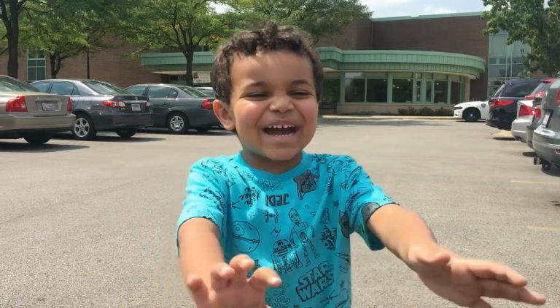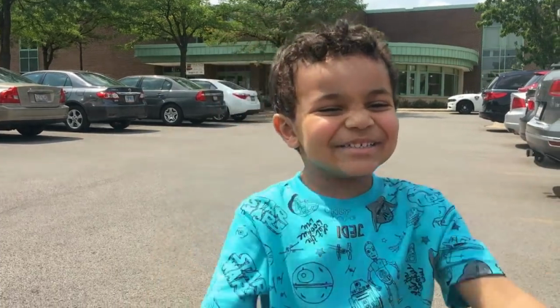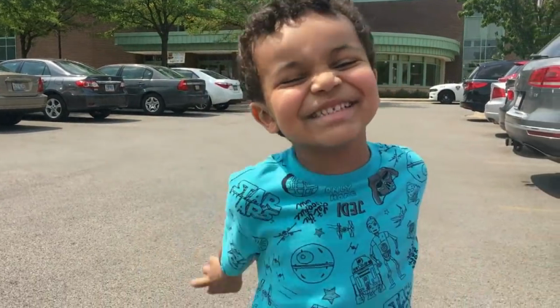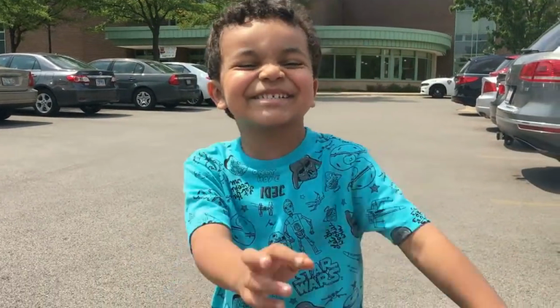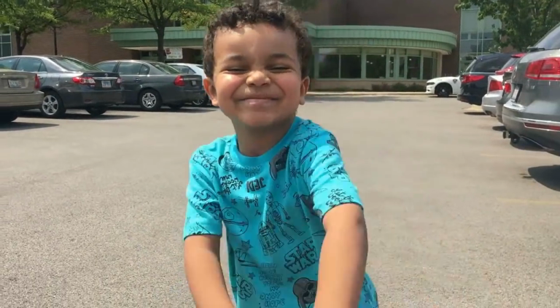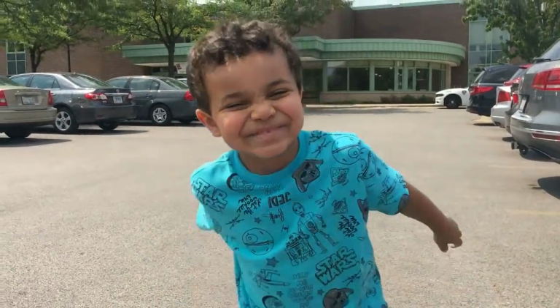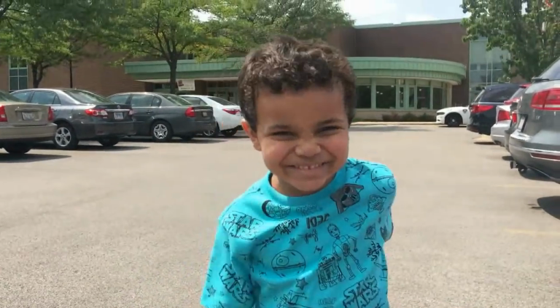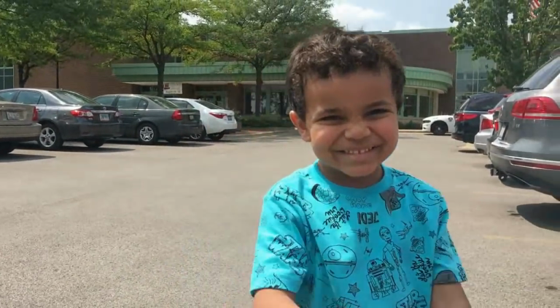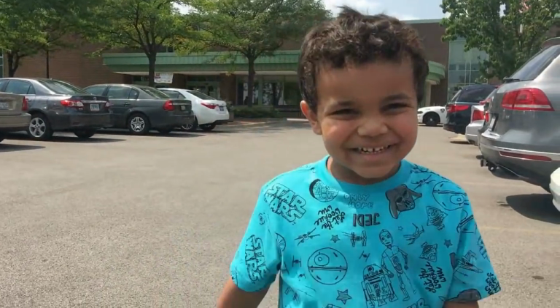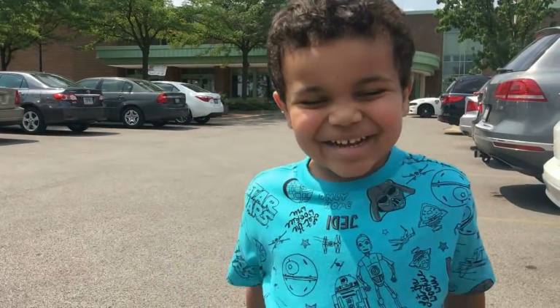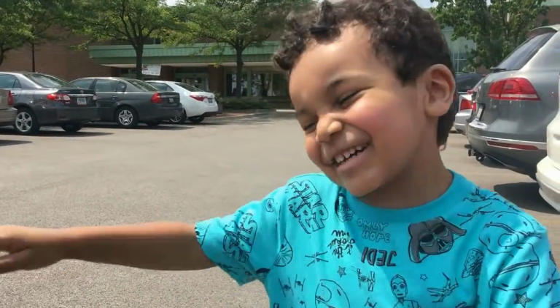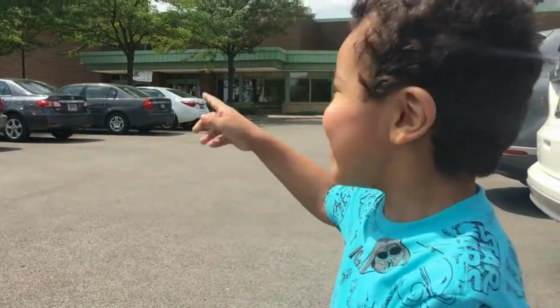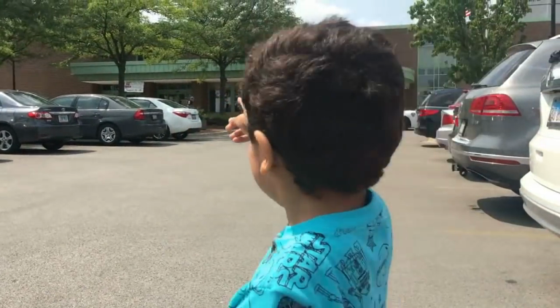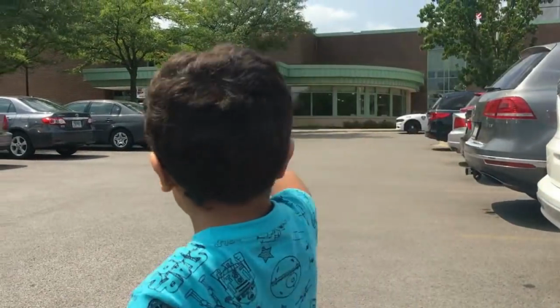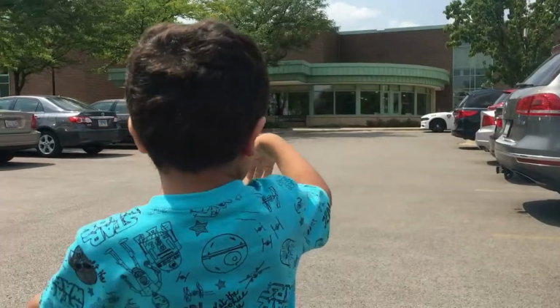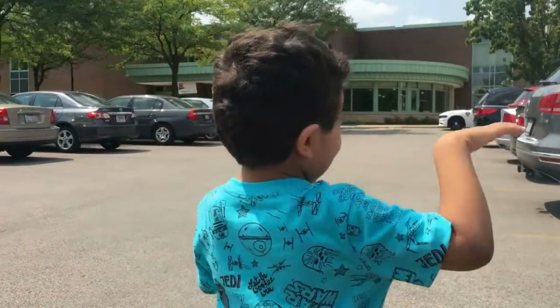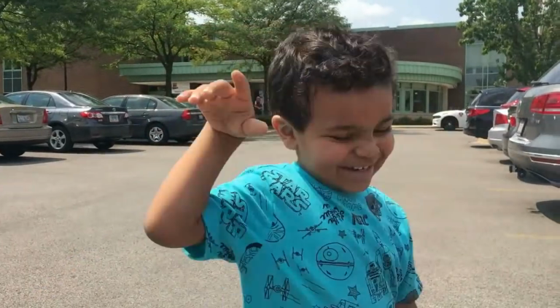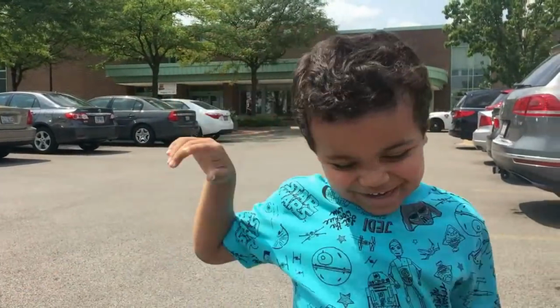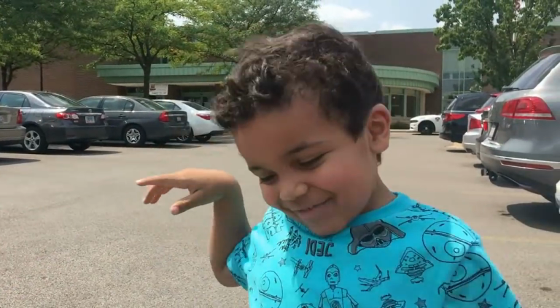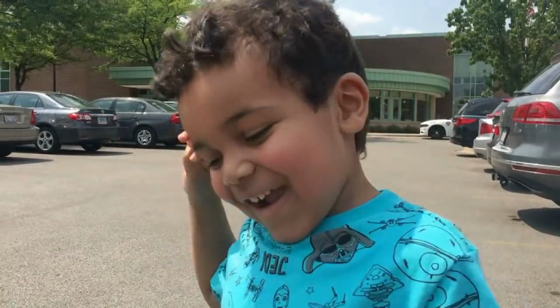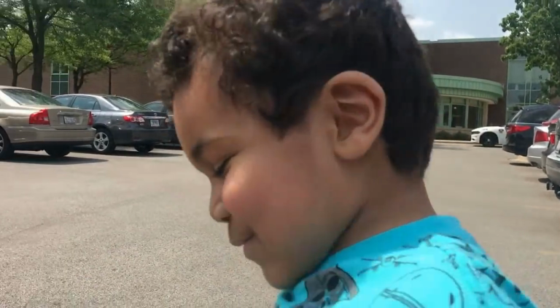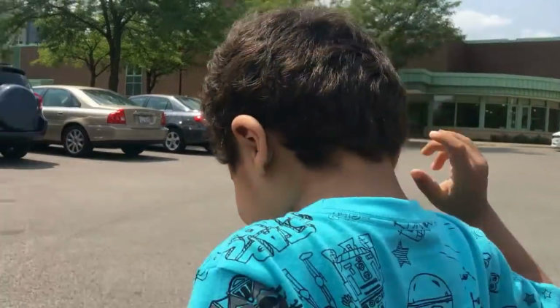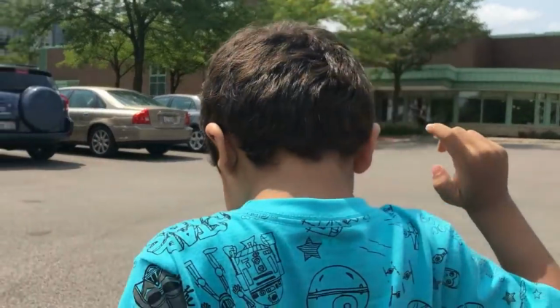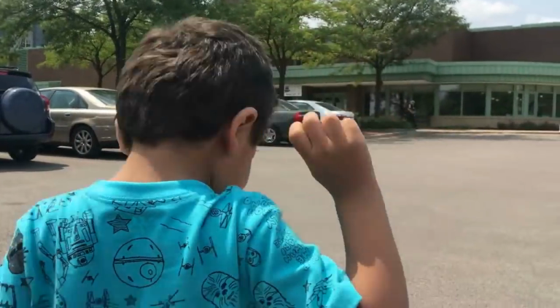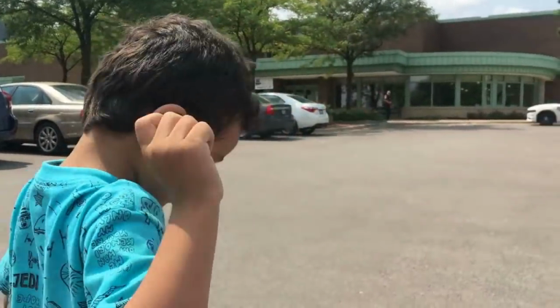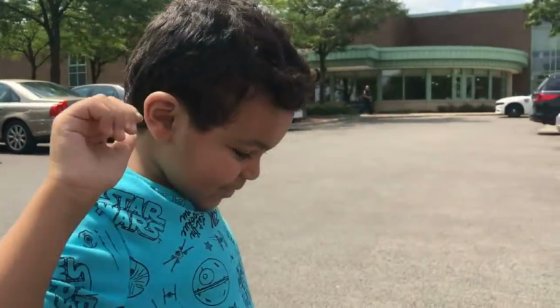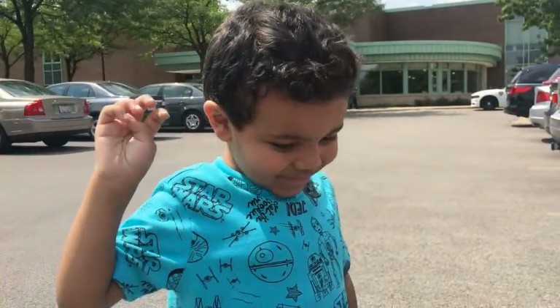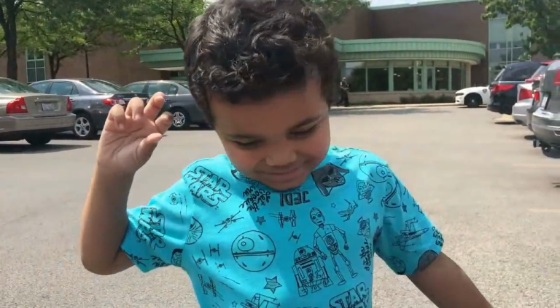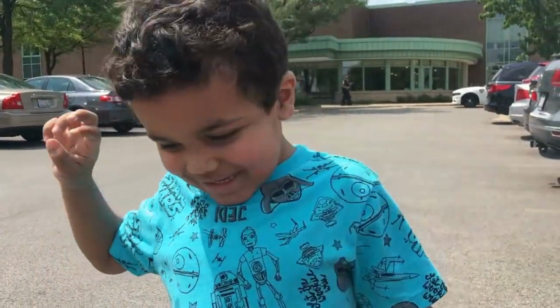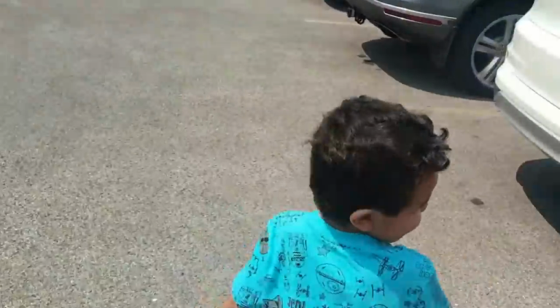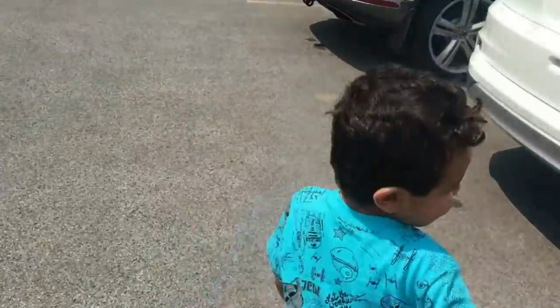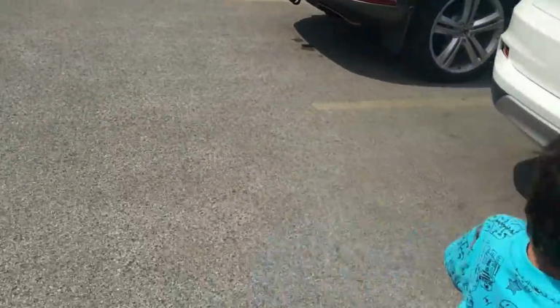Hi YouTube! Where are we at today? At the library. And what are we going to do at the library? Find books. Find books and do some activities? Okay, let's go!